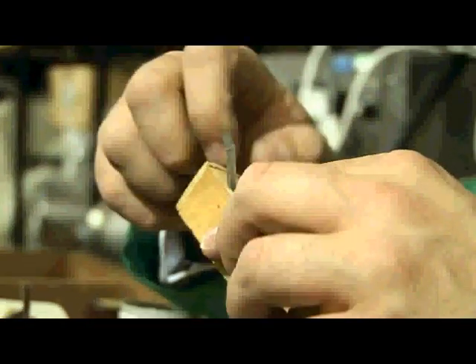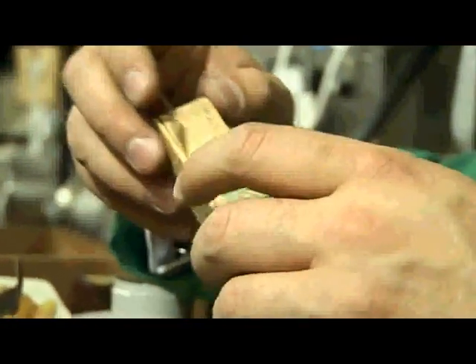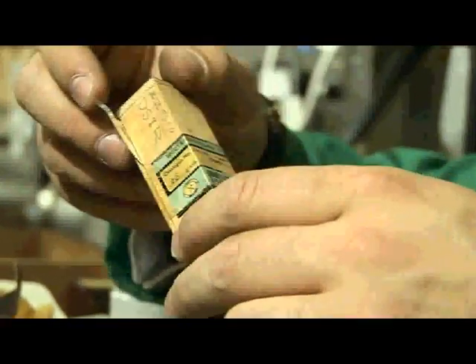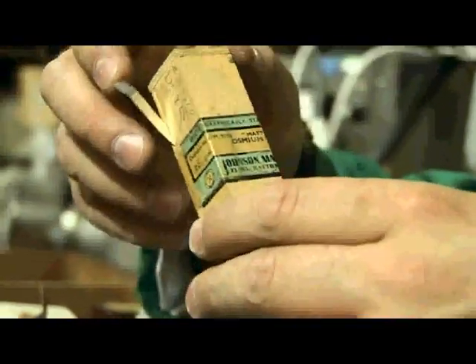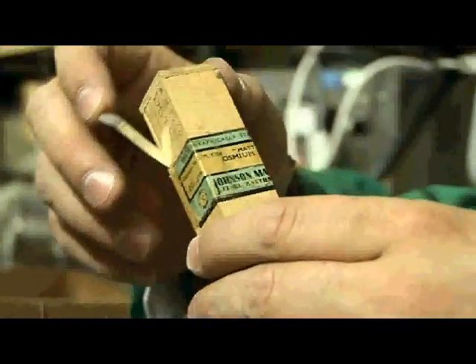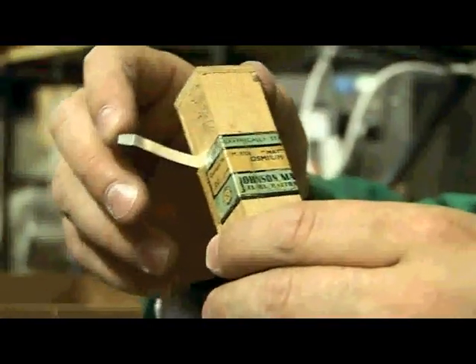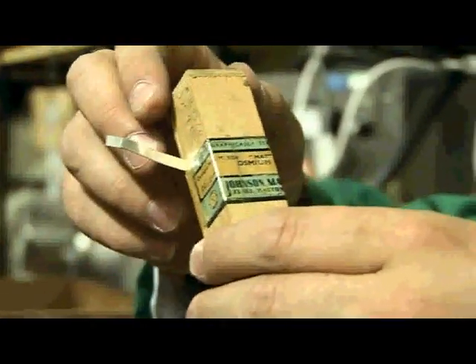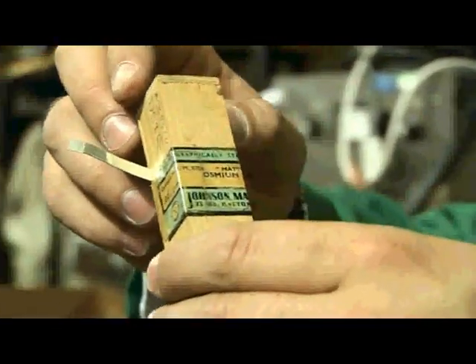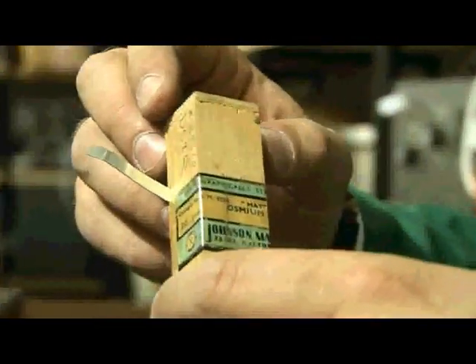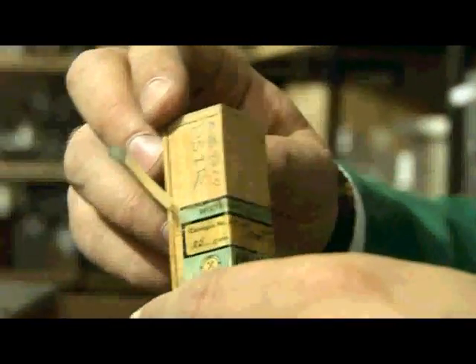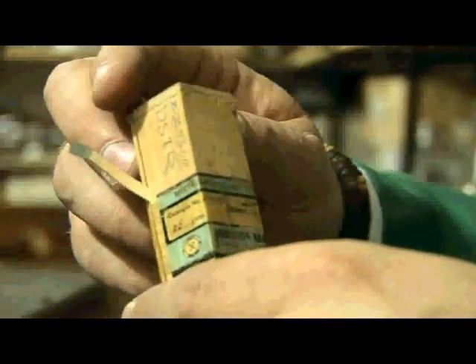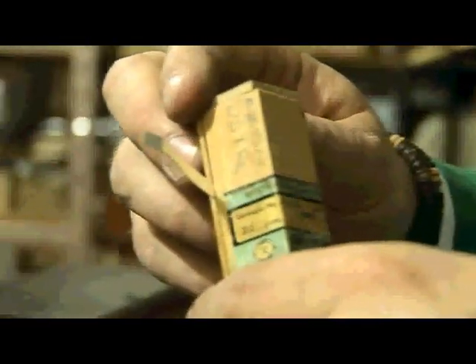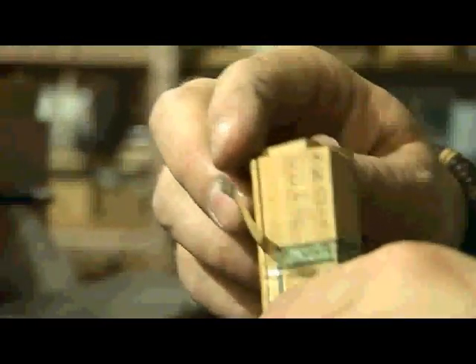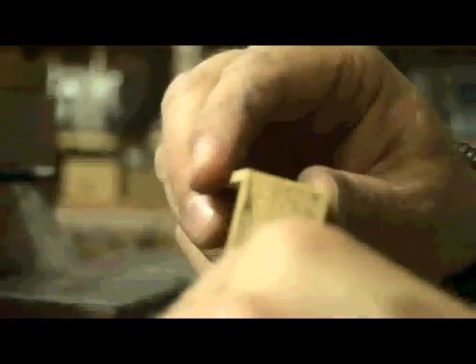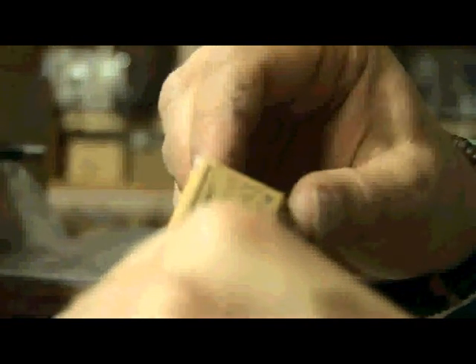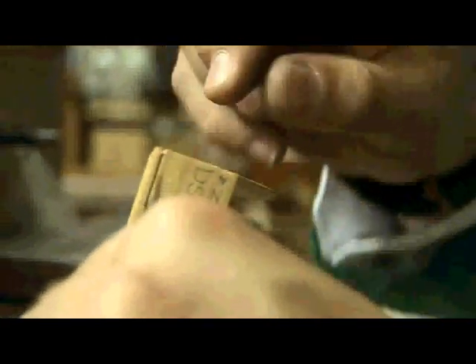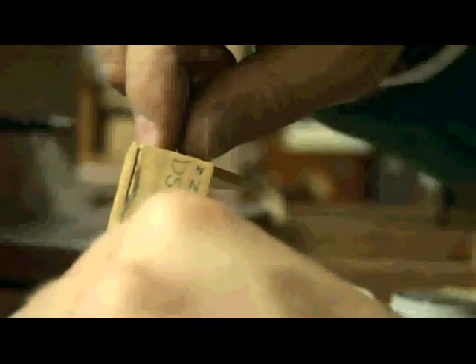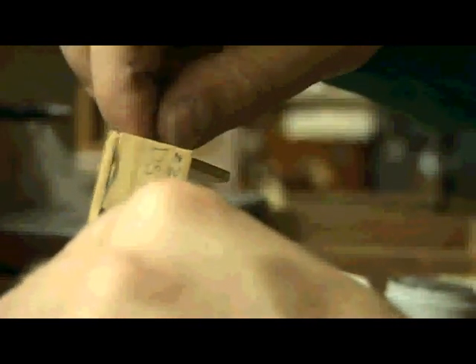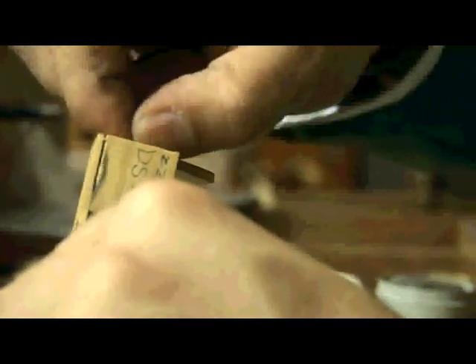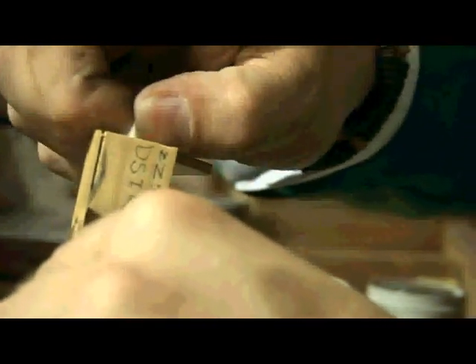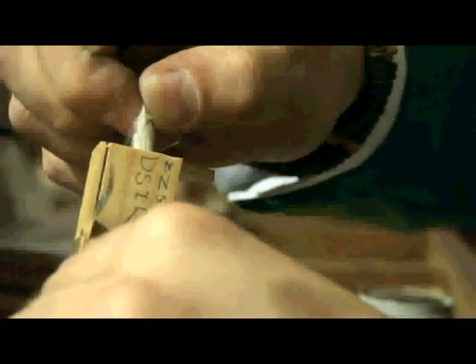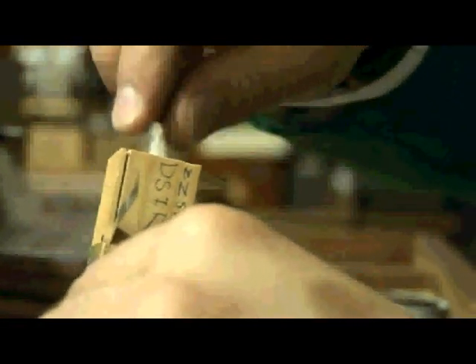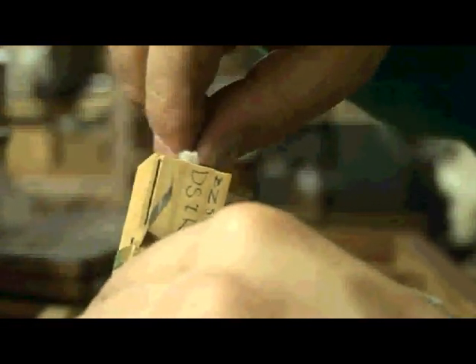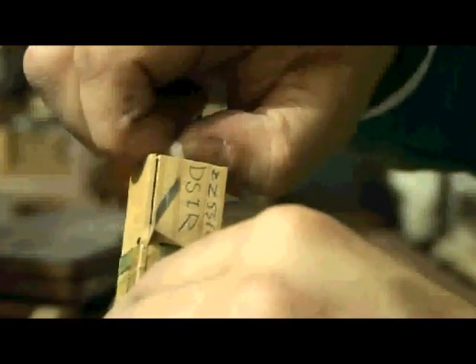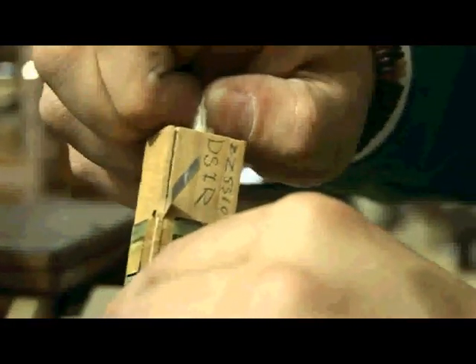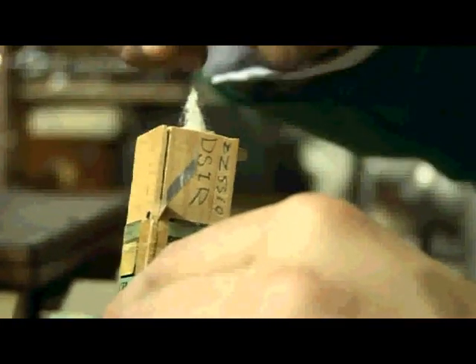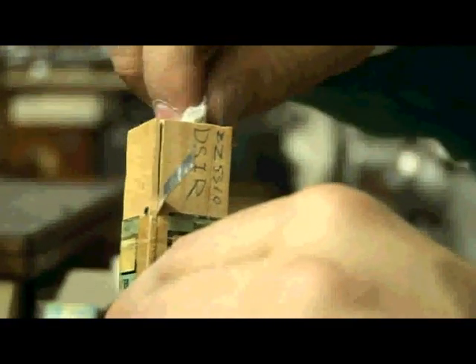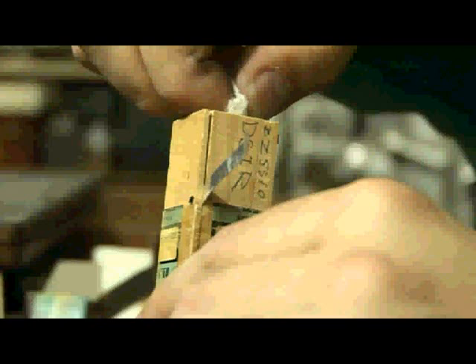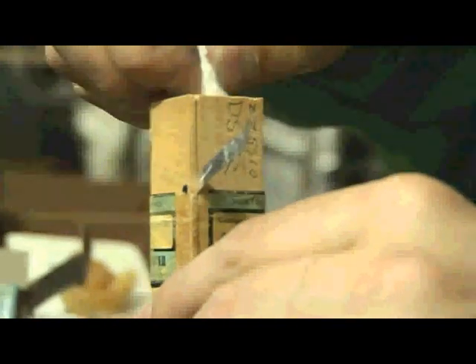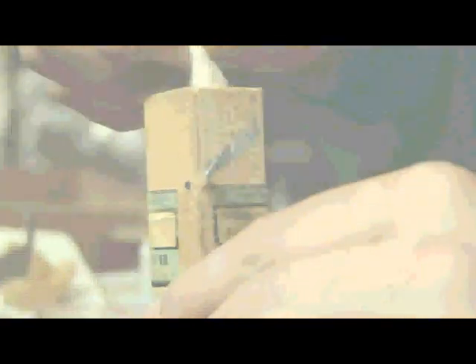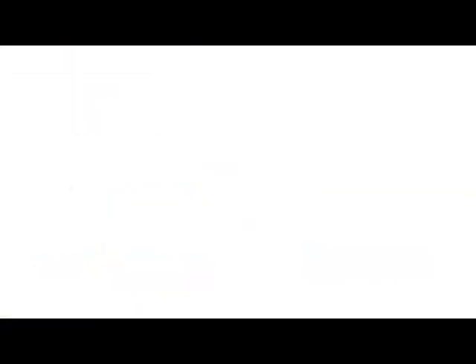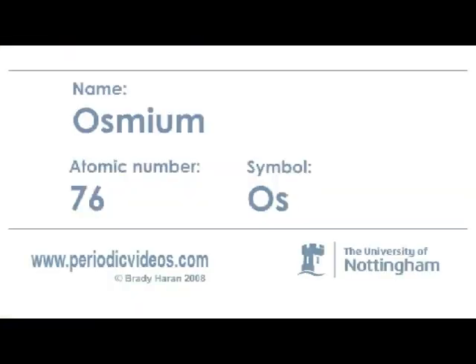So this is a sample of osmium. Osmium is a precious metal, a platinum group metal, and this is an osmium sponge which is very nicely packaged up in this box, but let's have a look and see if we can find it.